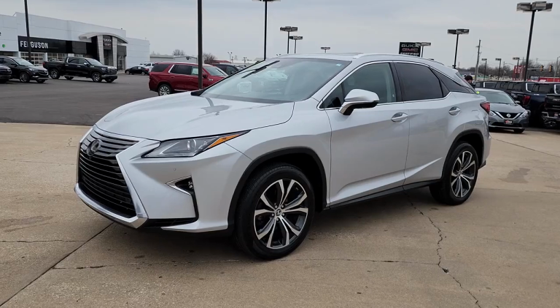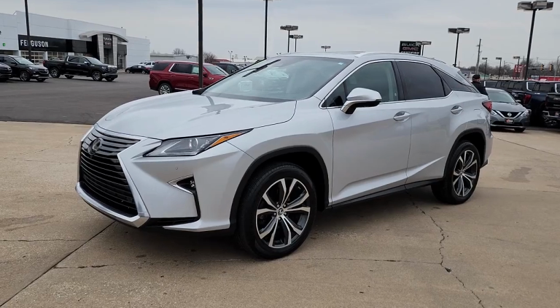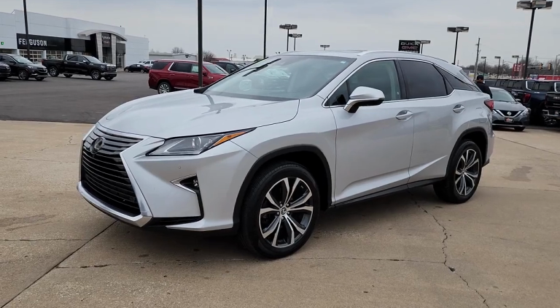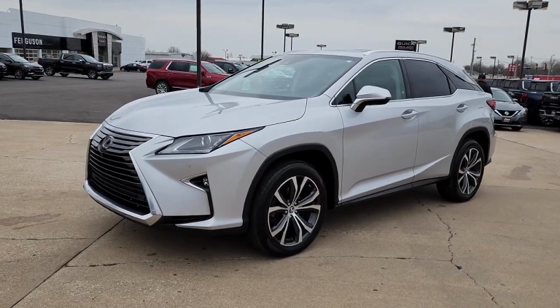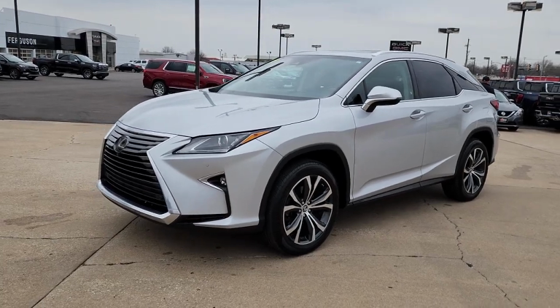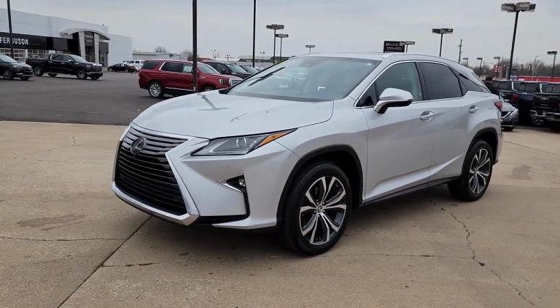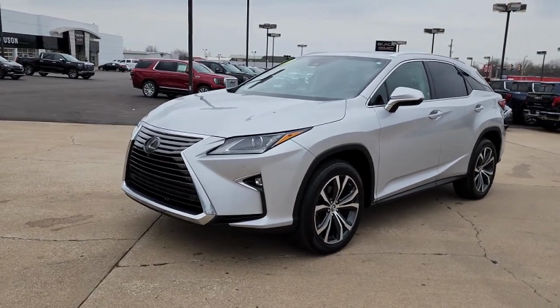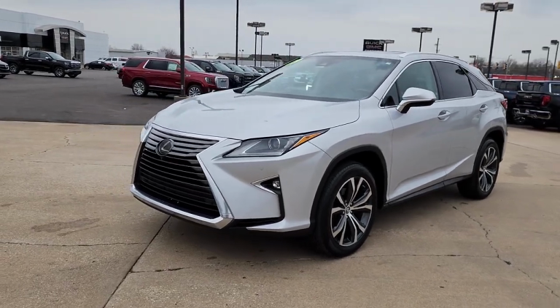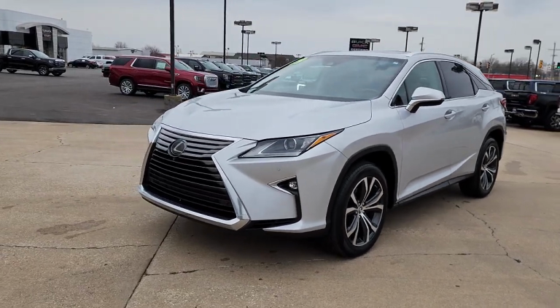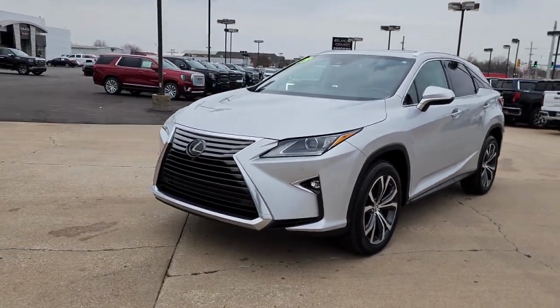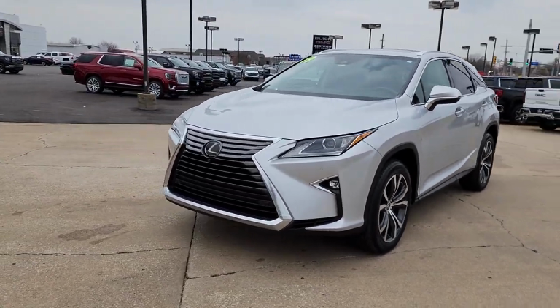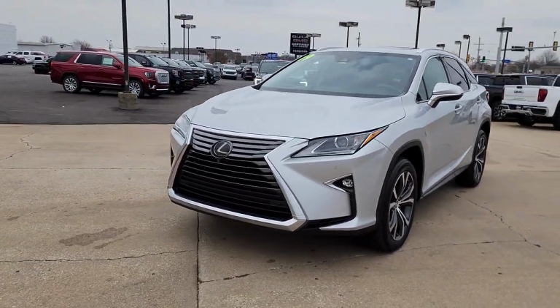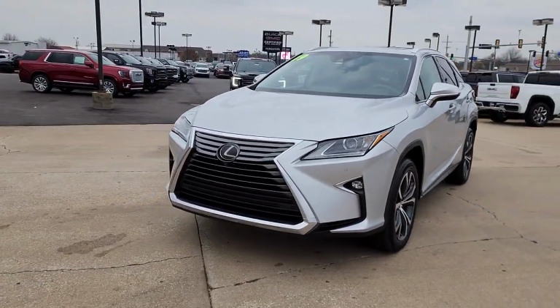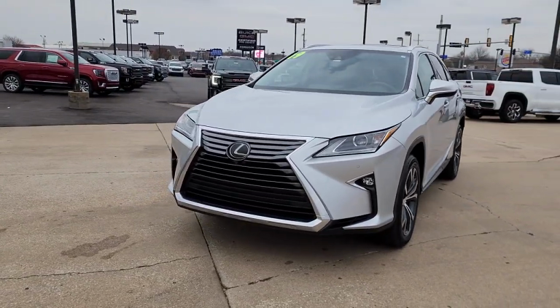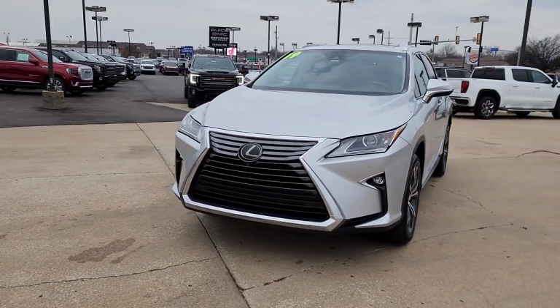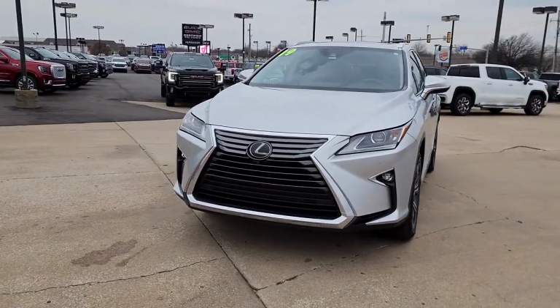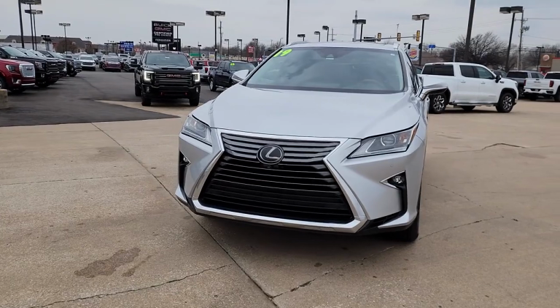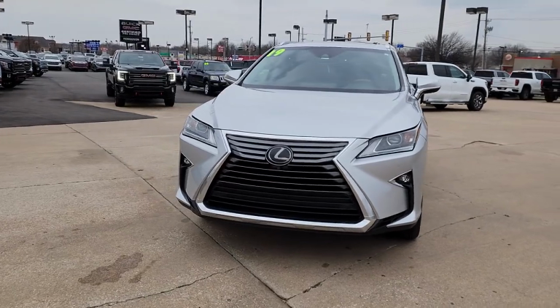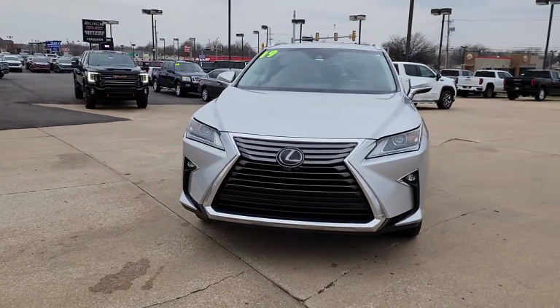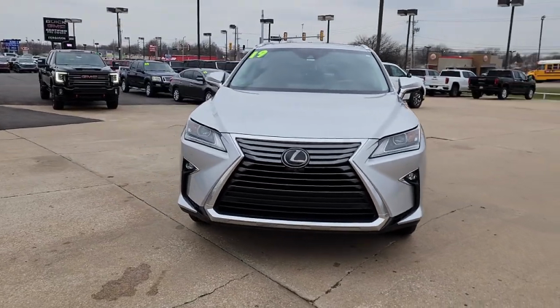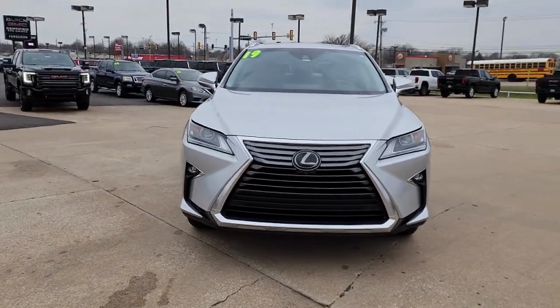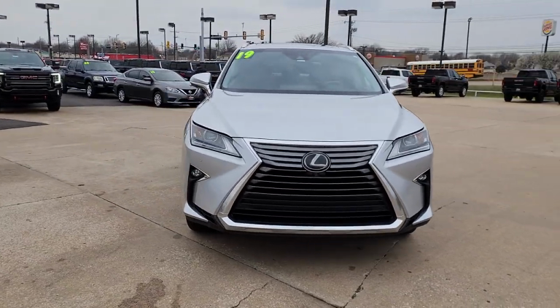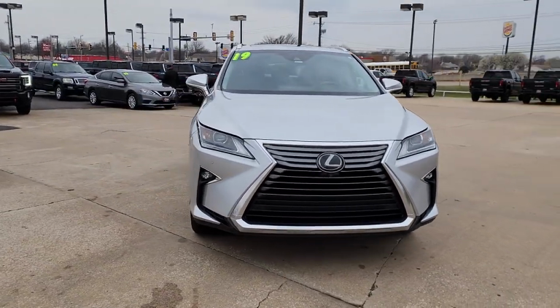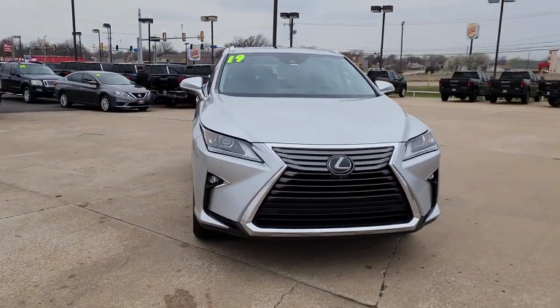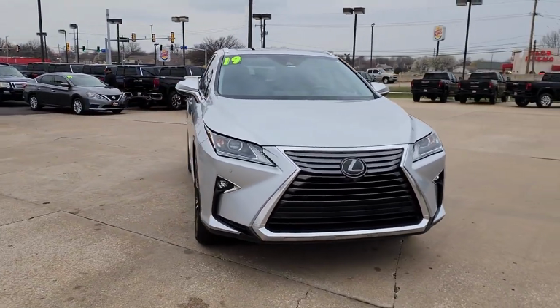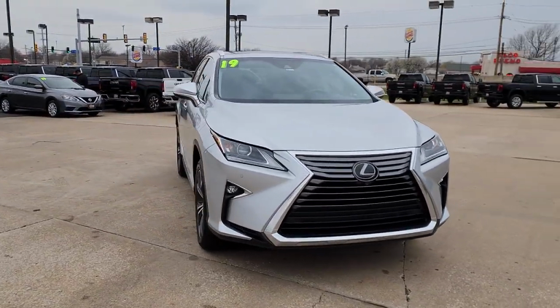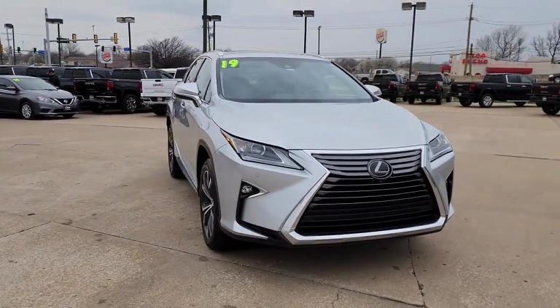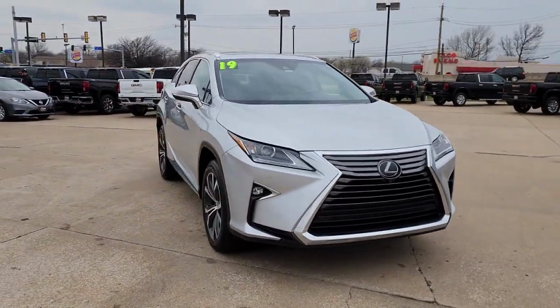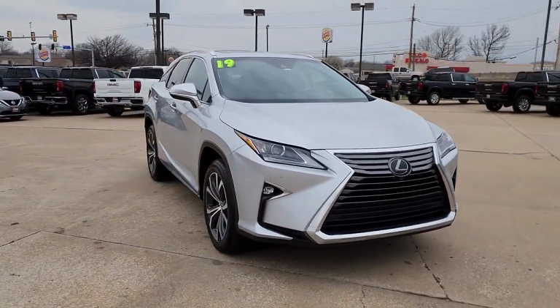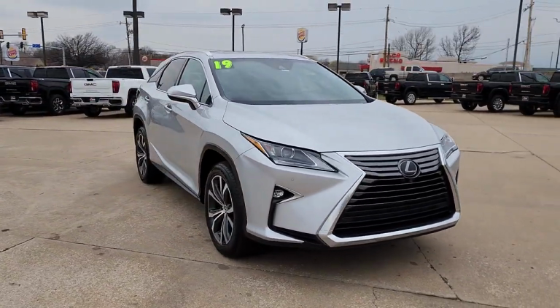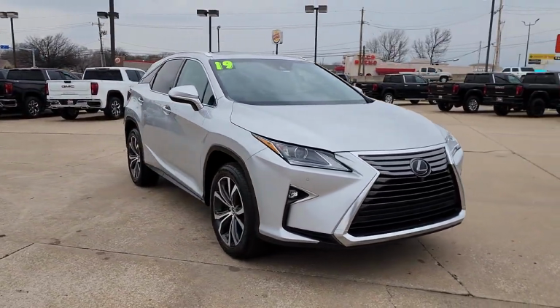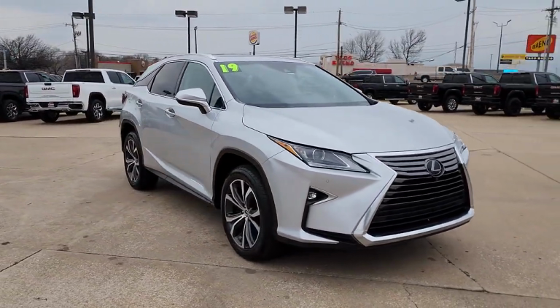Your next car could be the 2019 Lexus RX. This vehicle is an outstanding buy with fewer than 45,000 miles on the odometer.